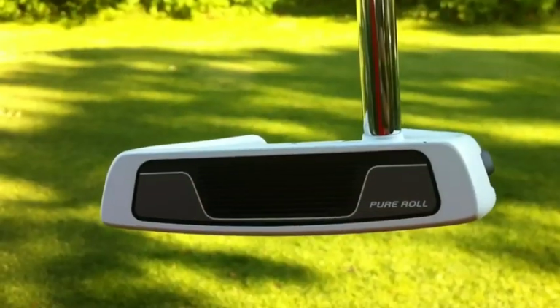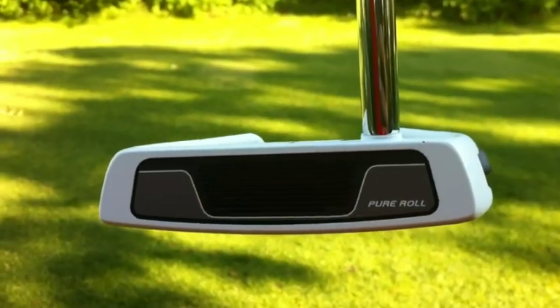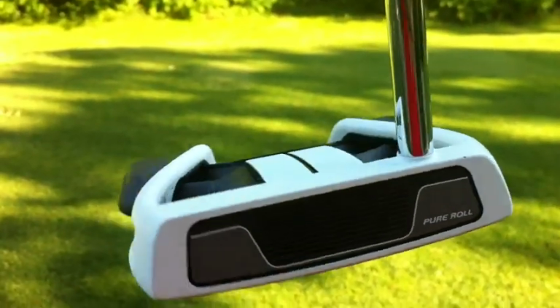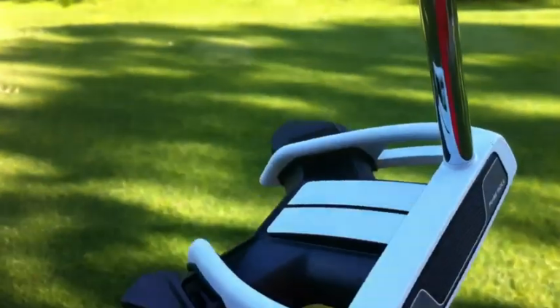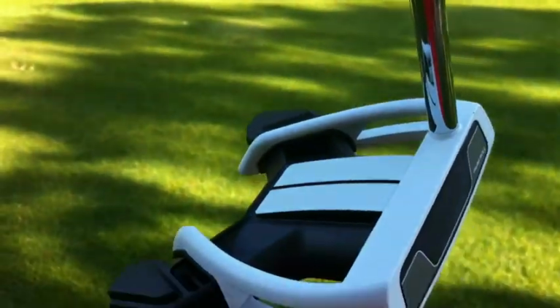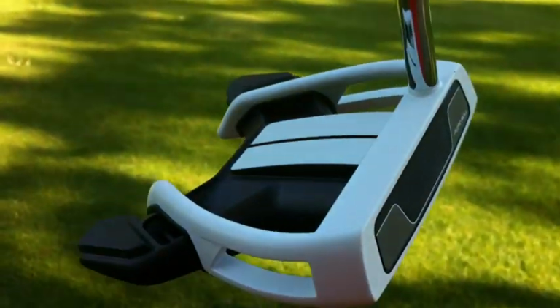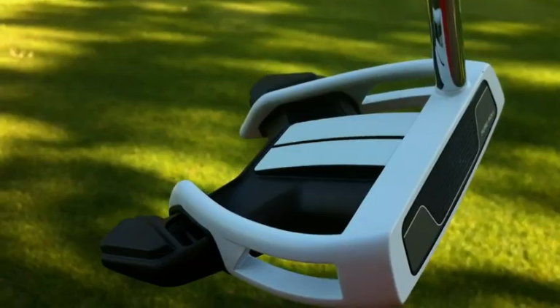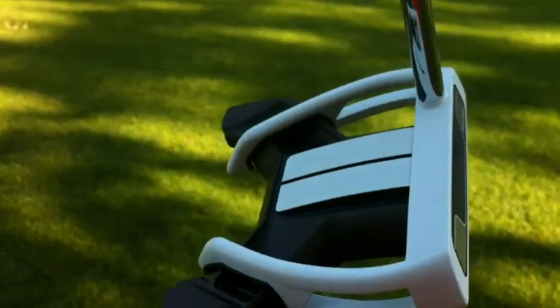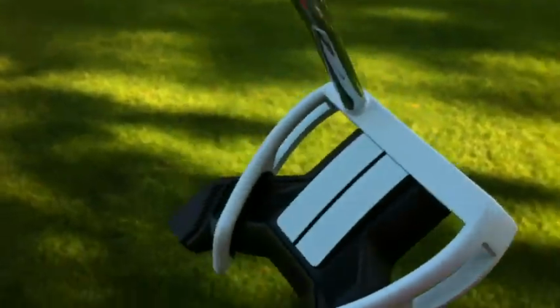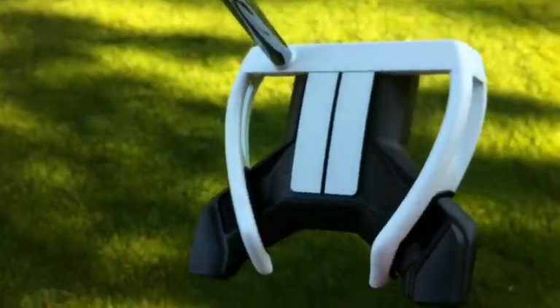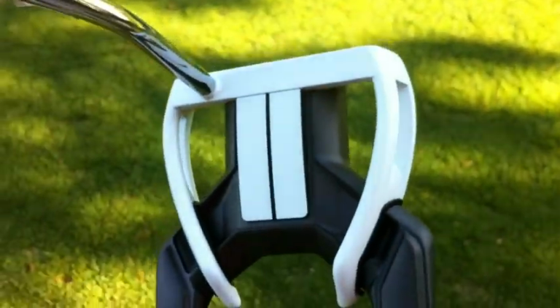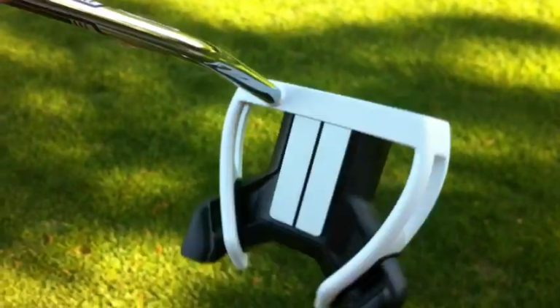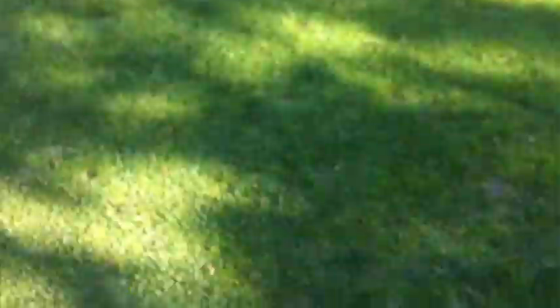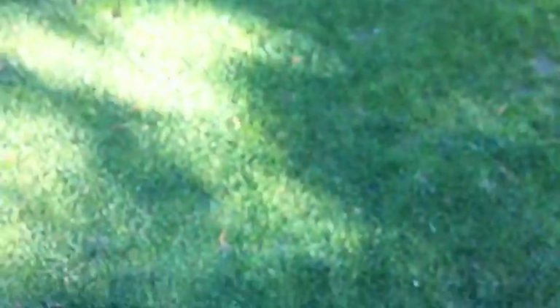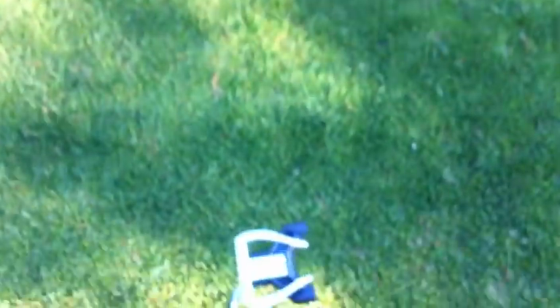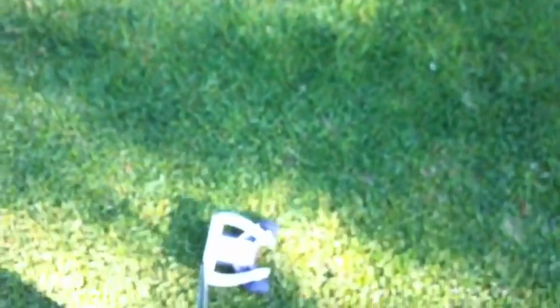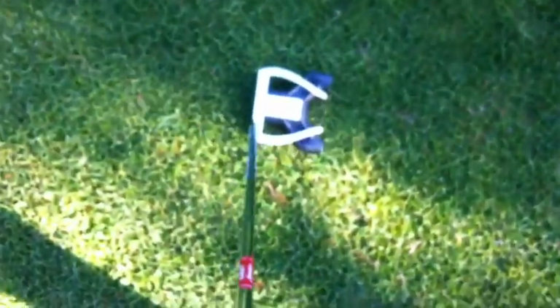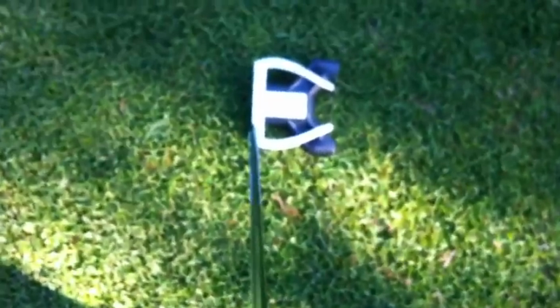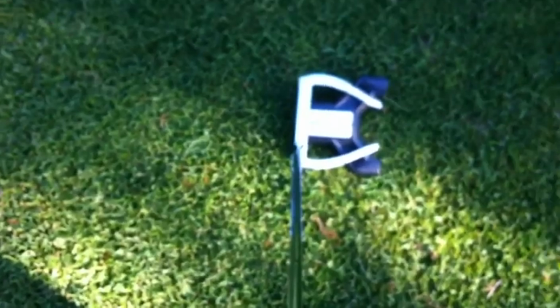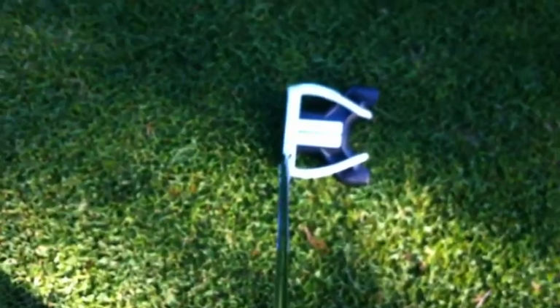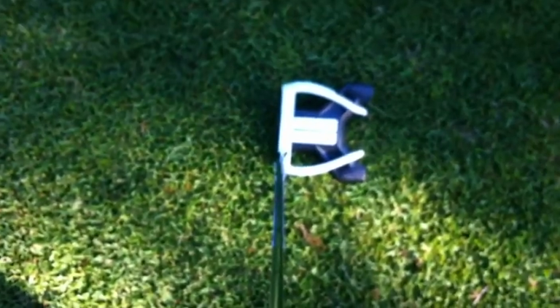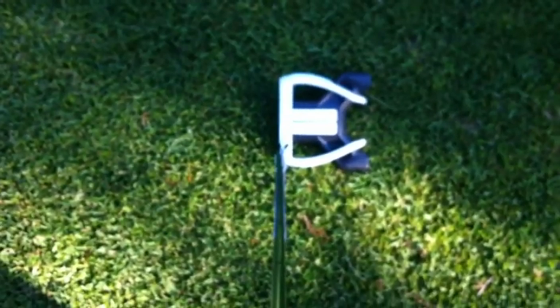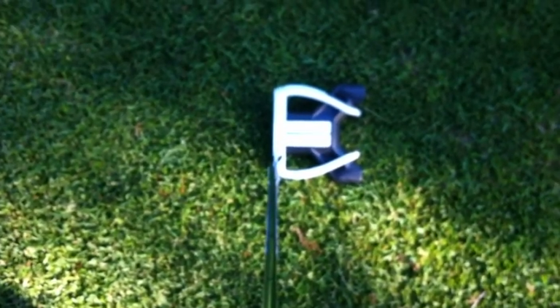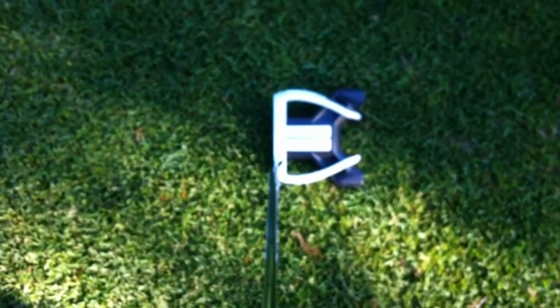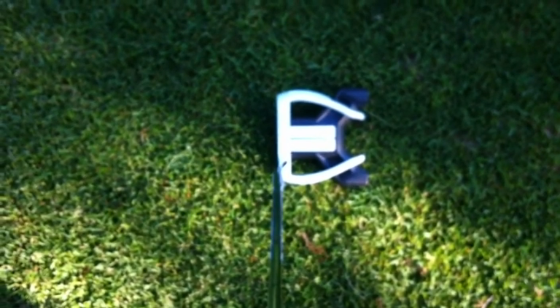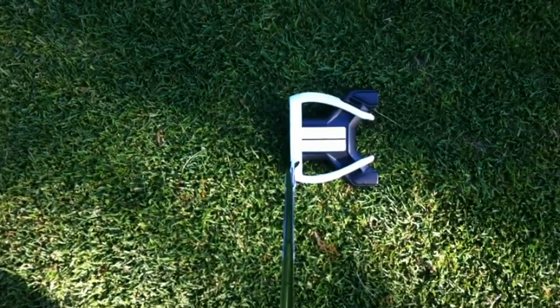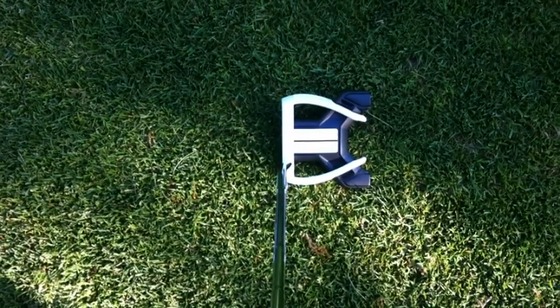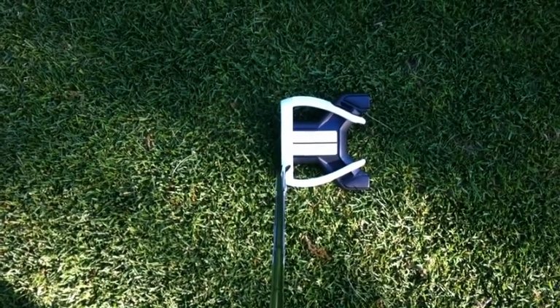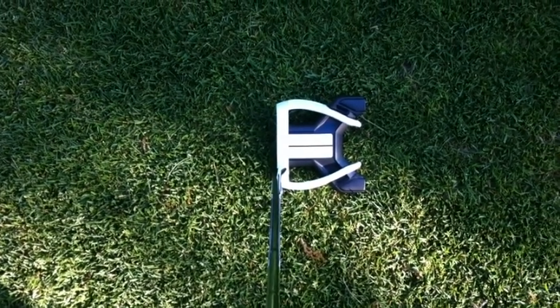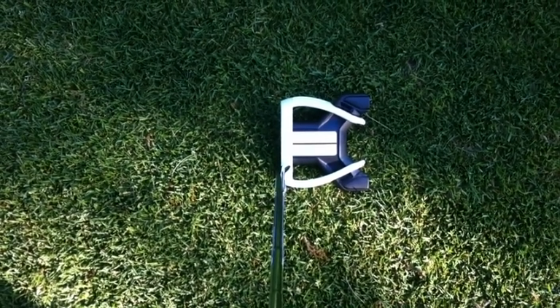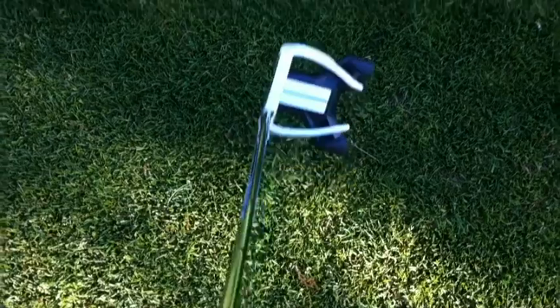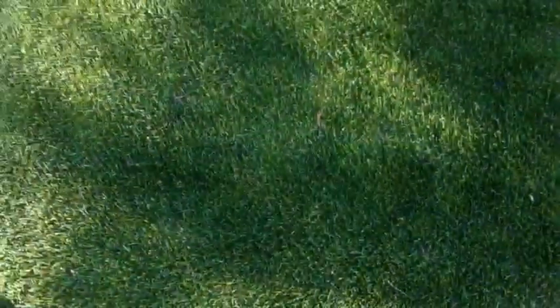The TaylorMade putter features a Pure Roll face insert, which I find is not as soft for my liking. It's kind of weird going from a Scotty to this, as it has a kind of harder feeling face.